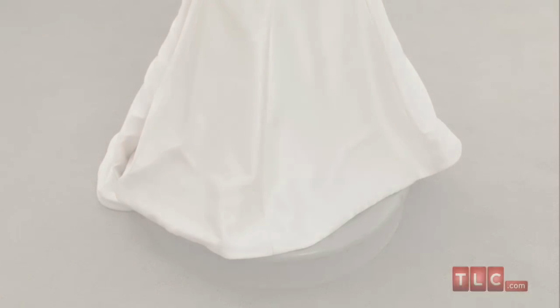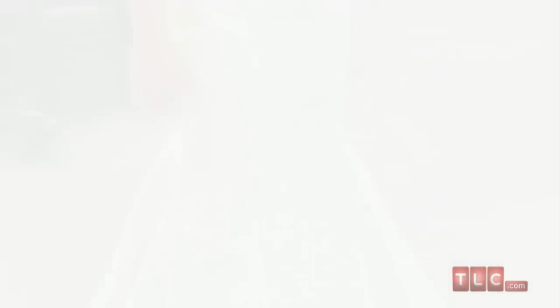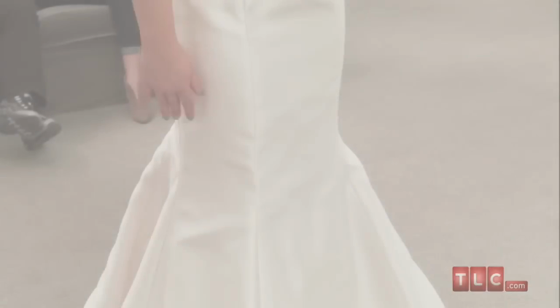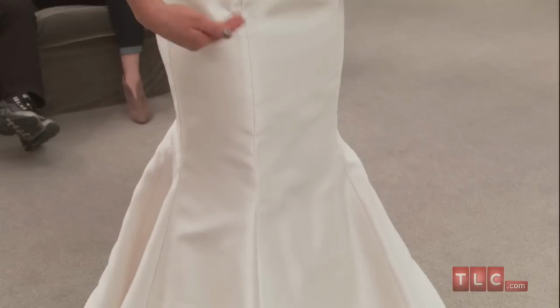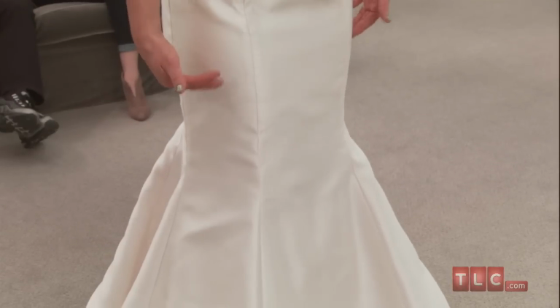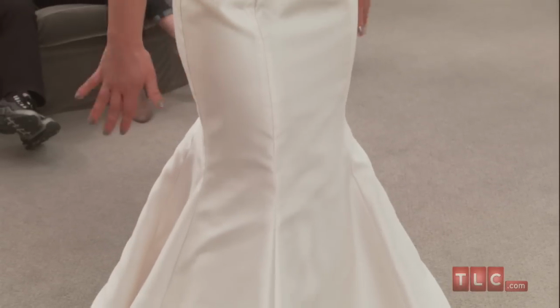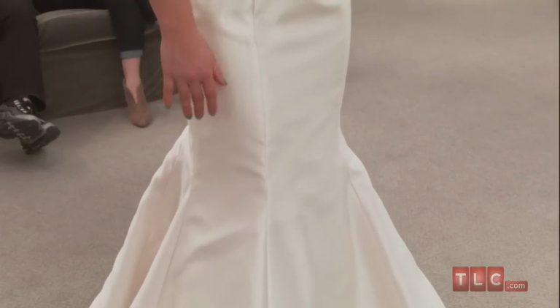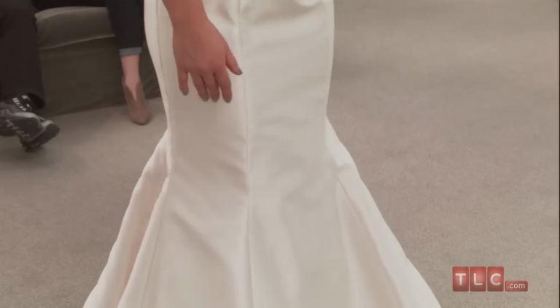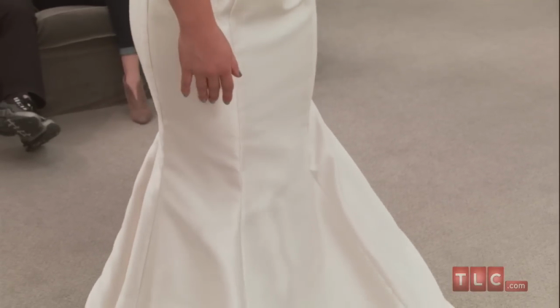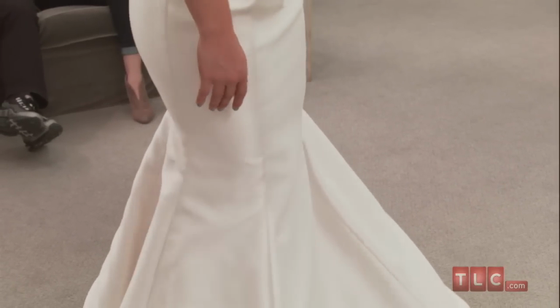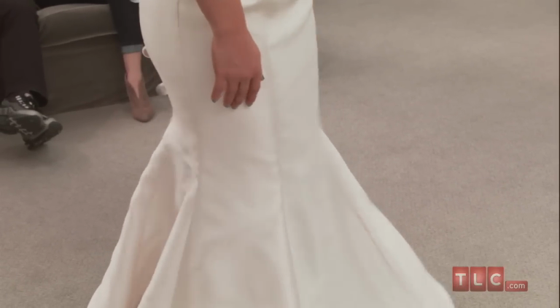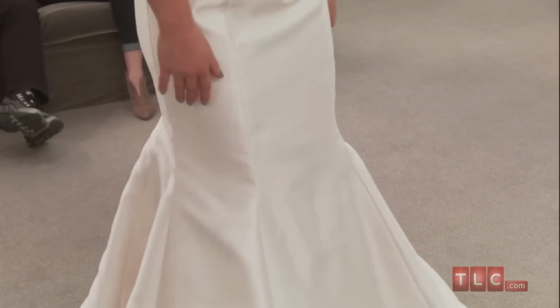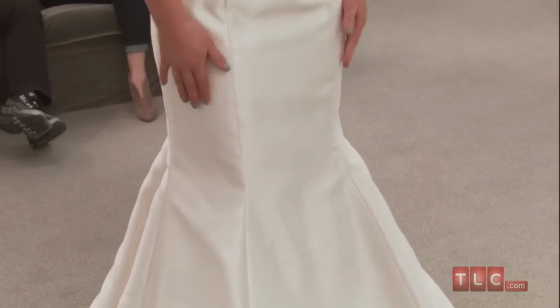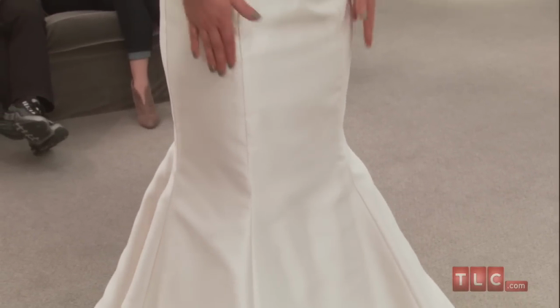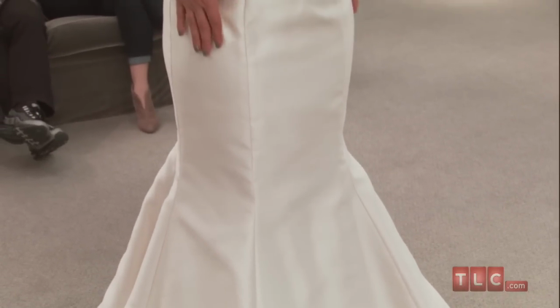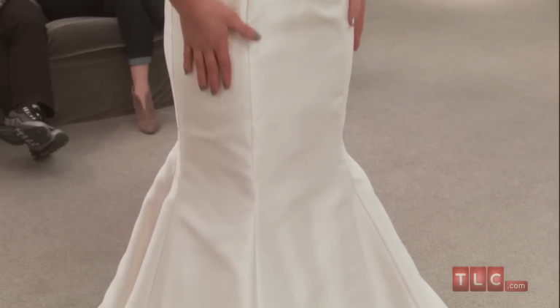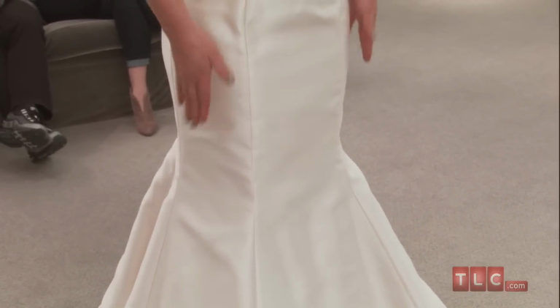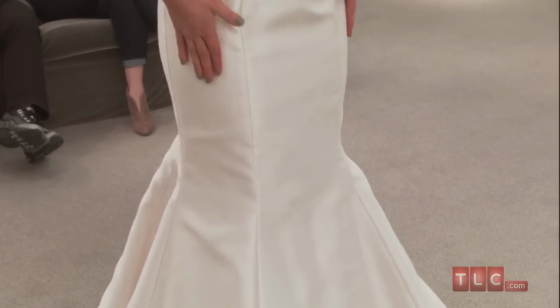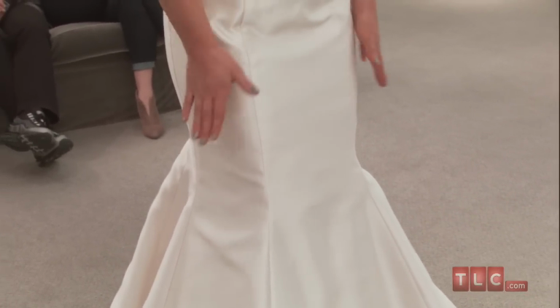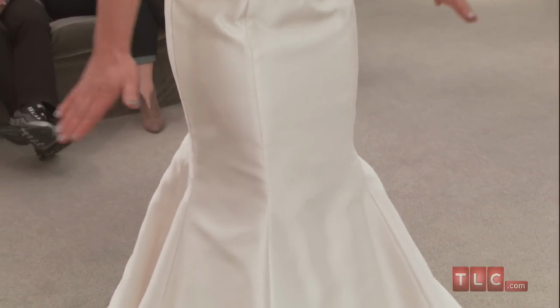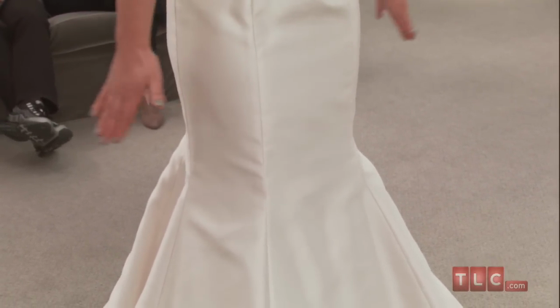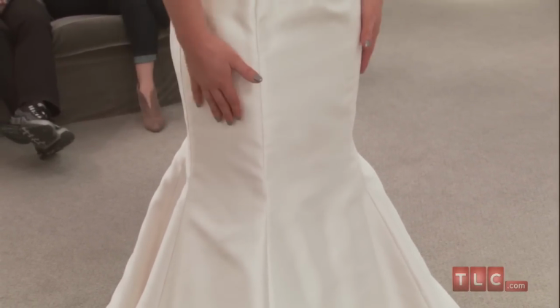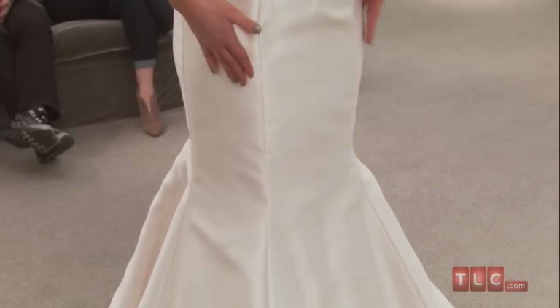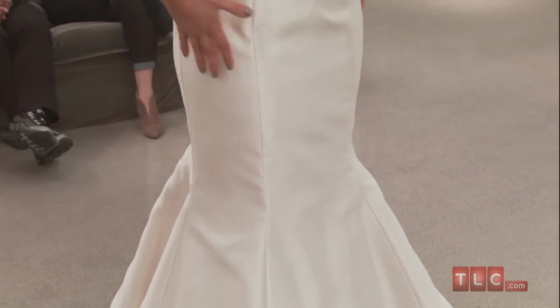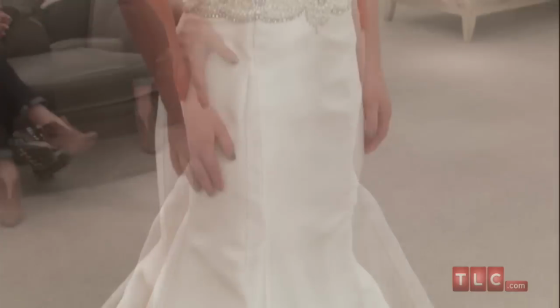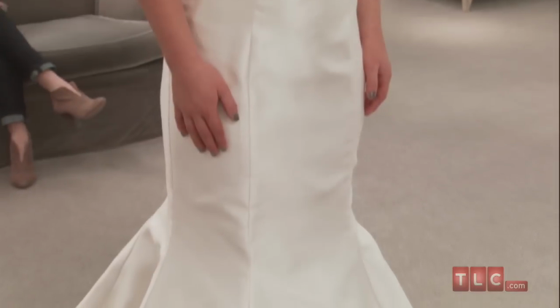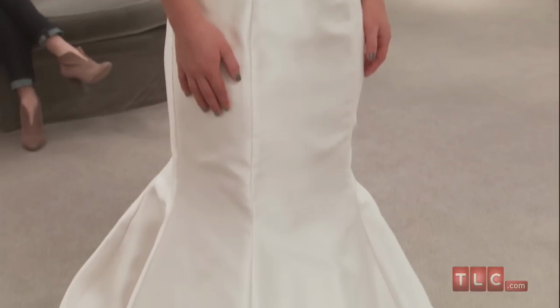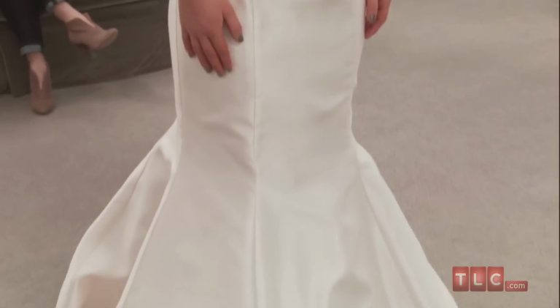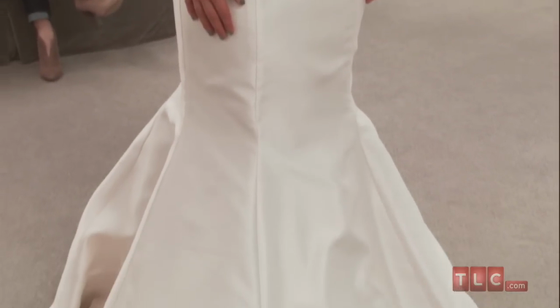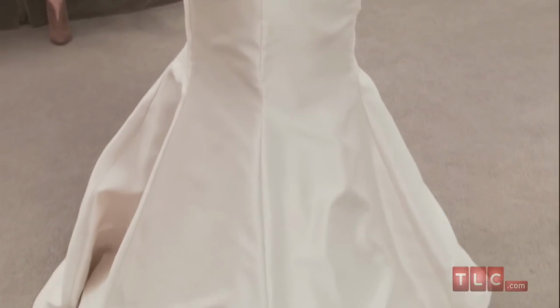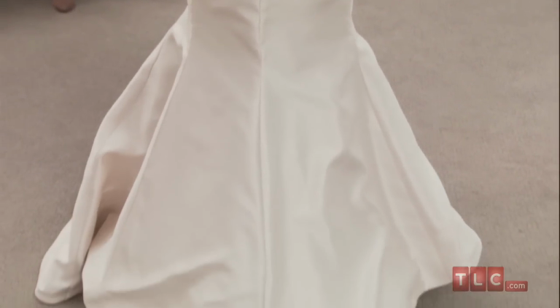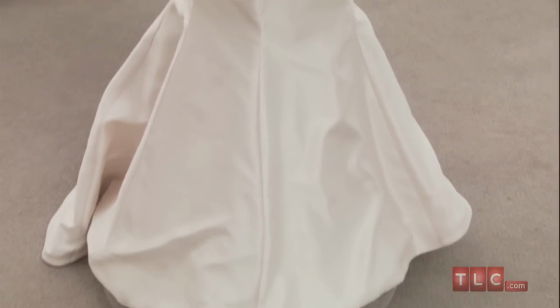This dress is made of silk mikado, a blended fabric that has the natural luster of silk, but is sturdier and more structured. That's how this gown gets that incredible trumpet shape.